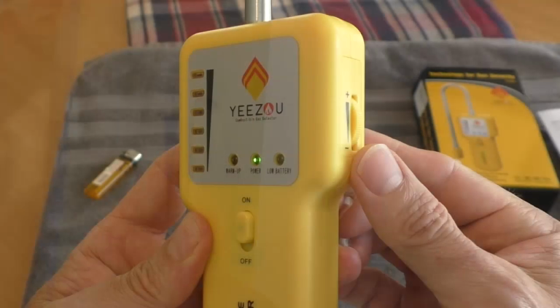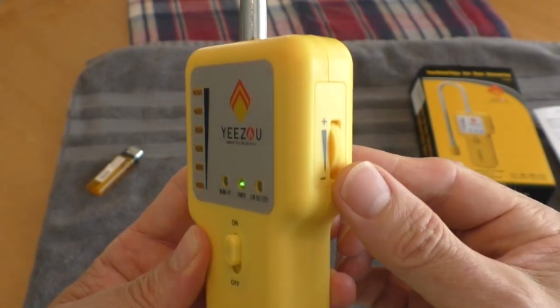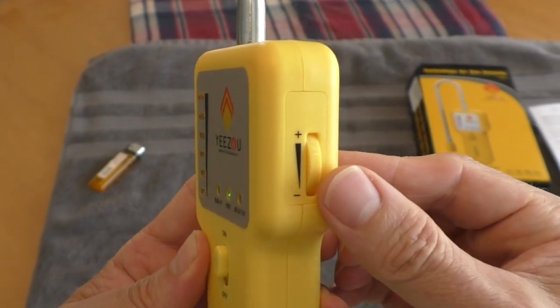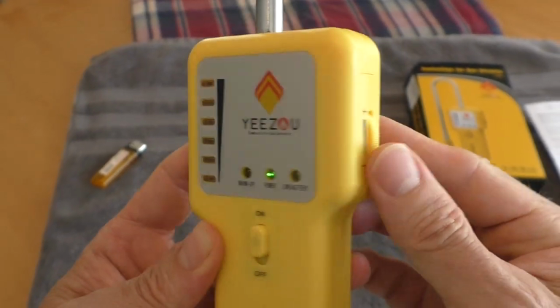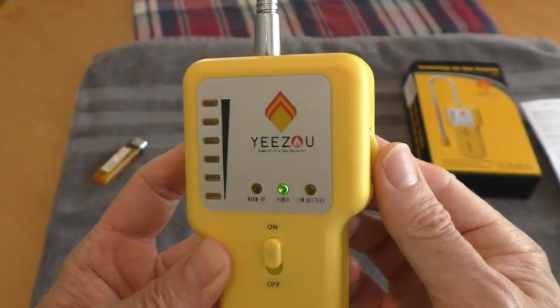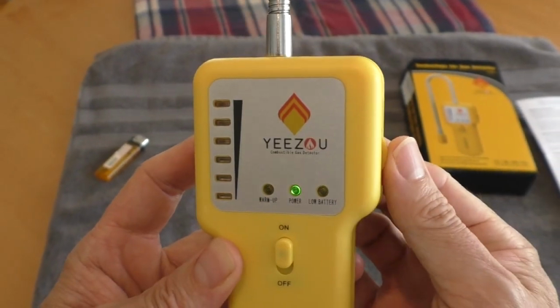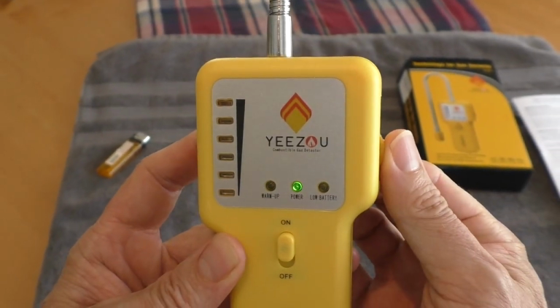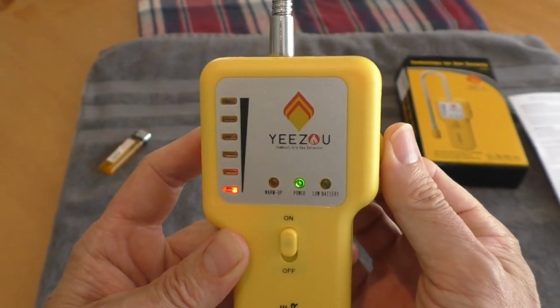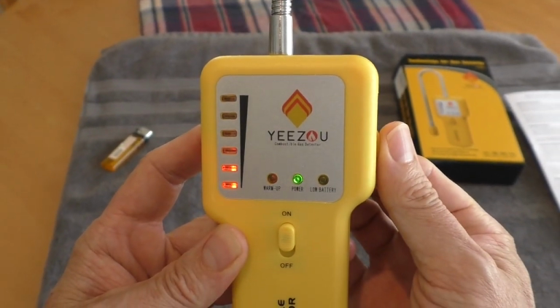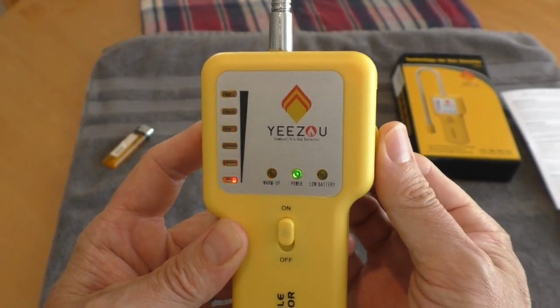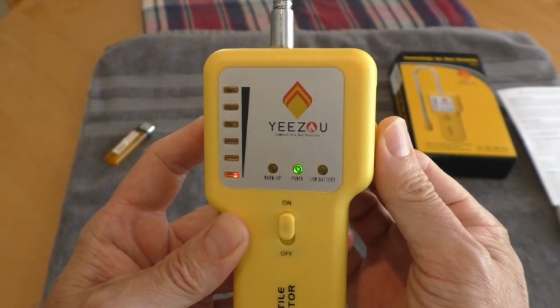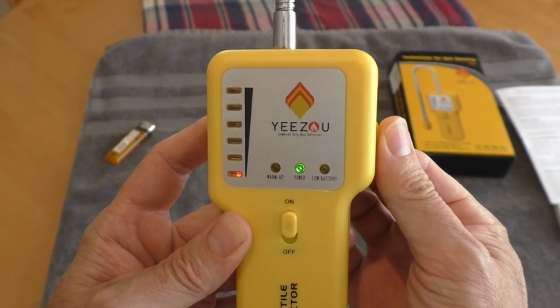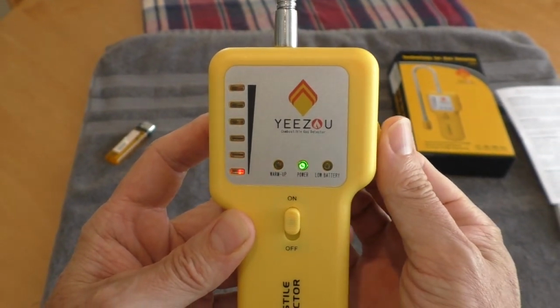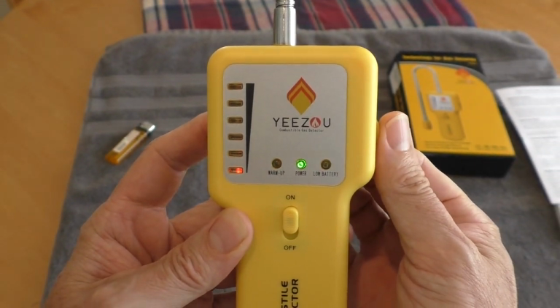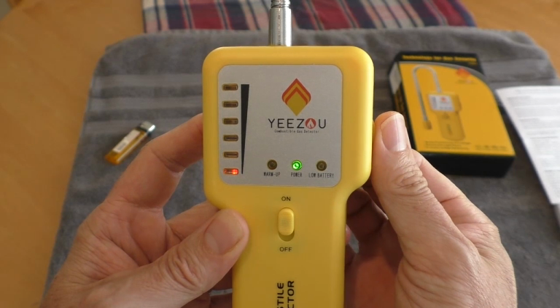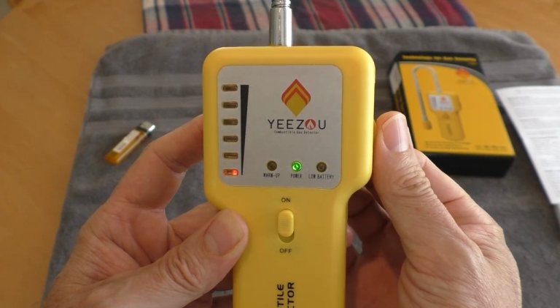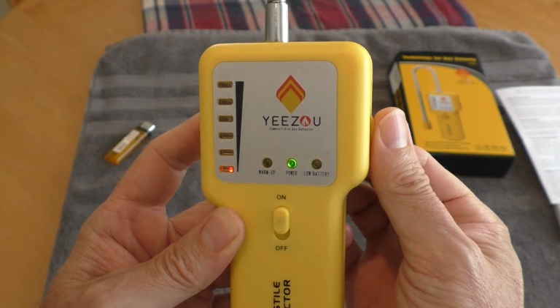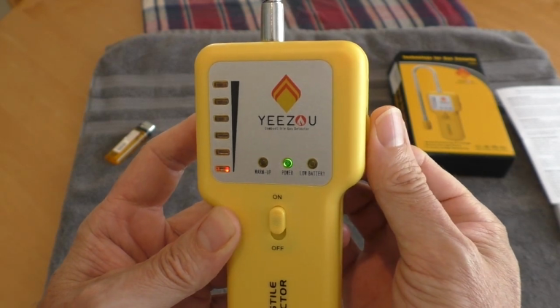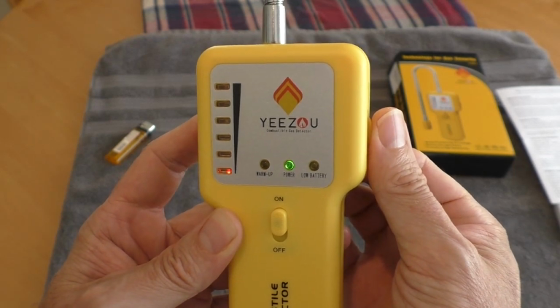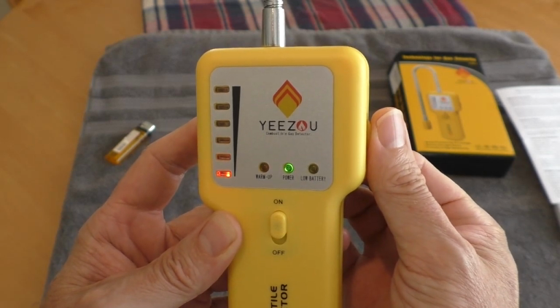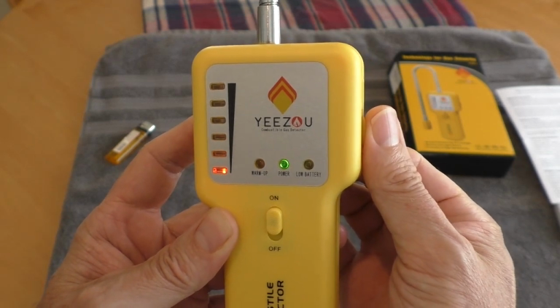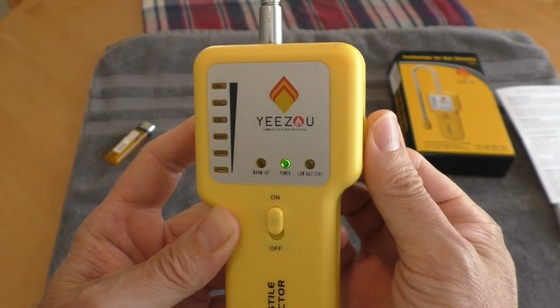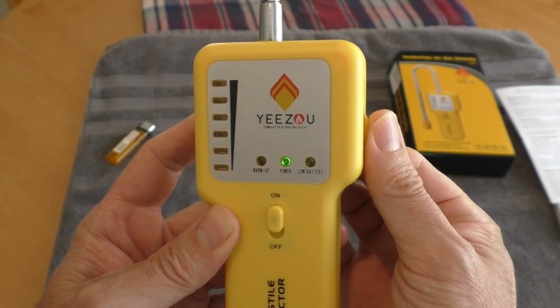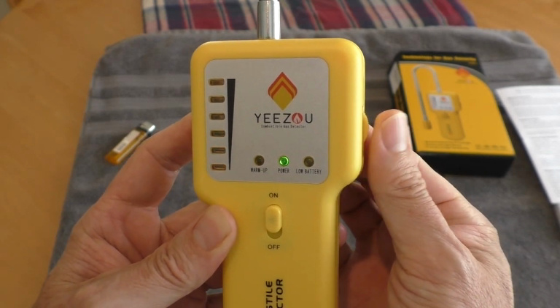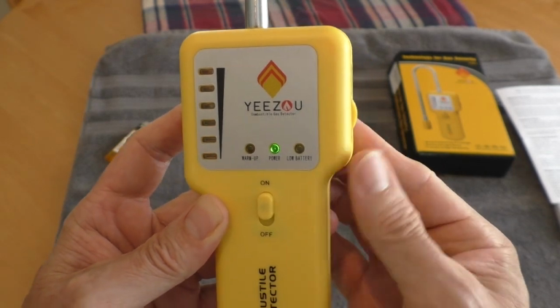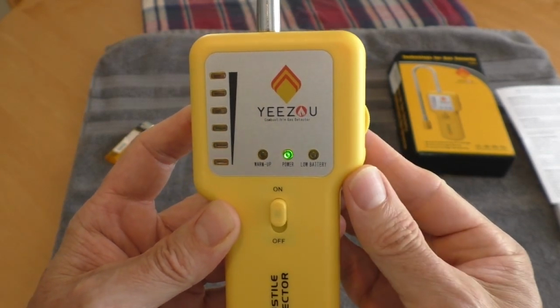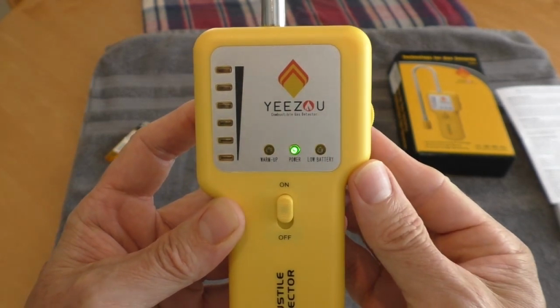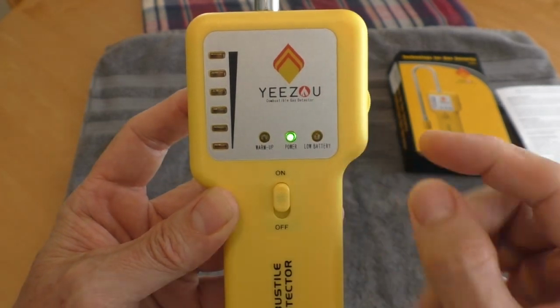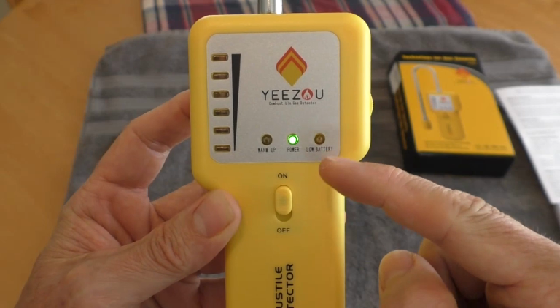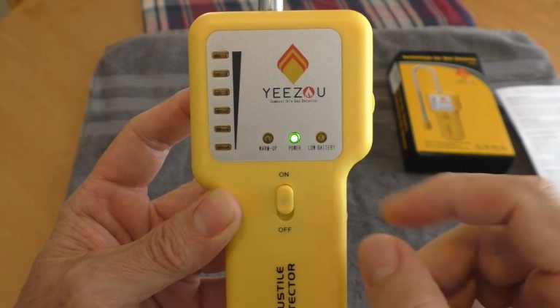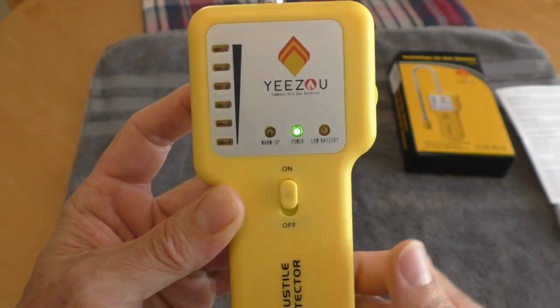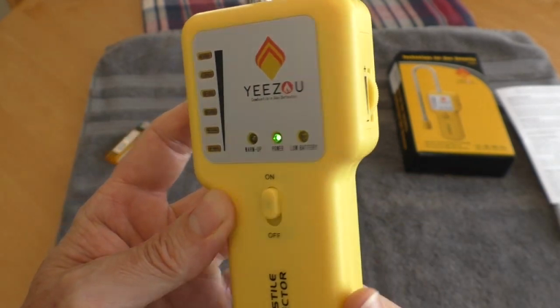Then you use this adjustment dial. You set it where it just starts to go off, and then scroll it back just a little bit until you can still hear it click.